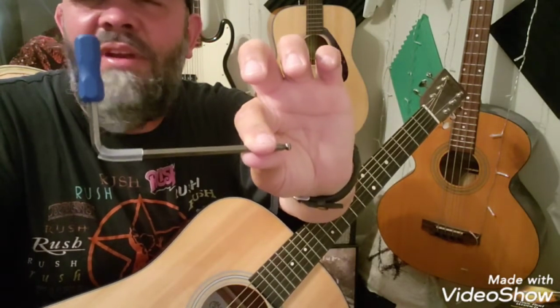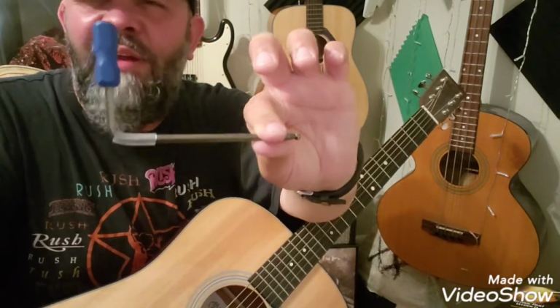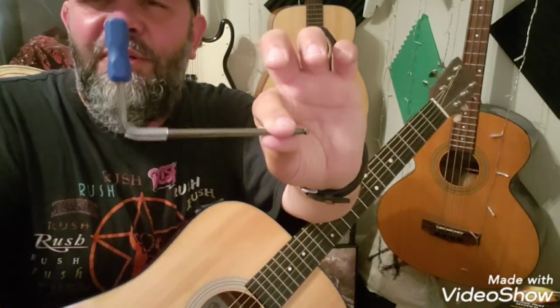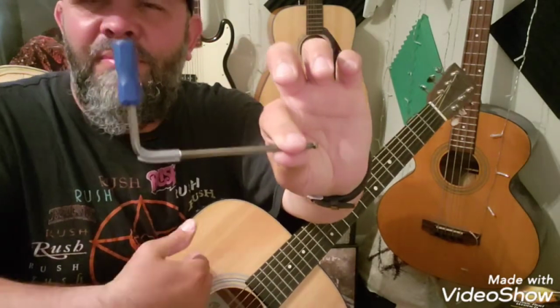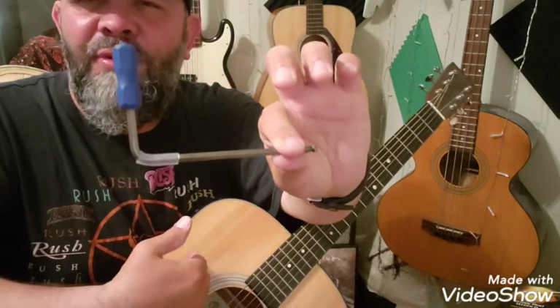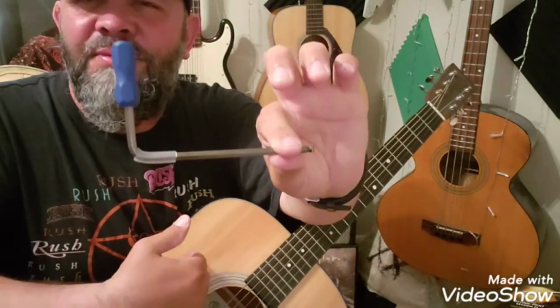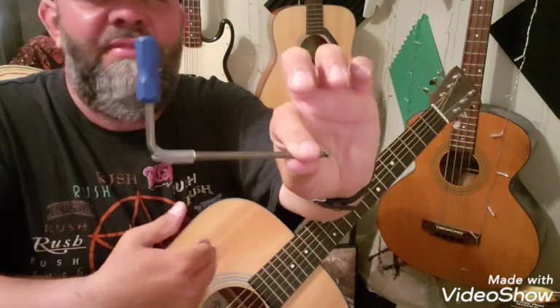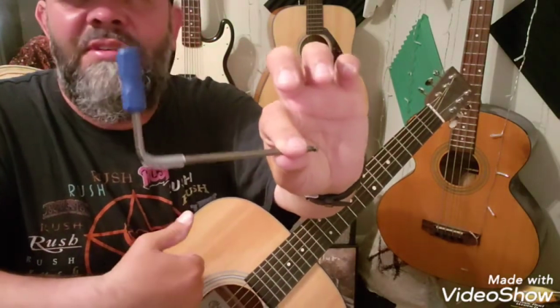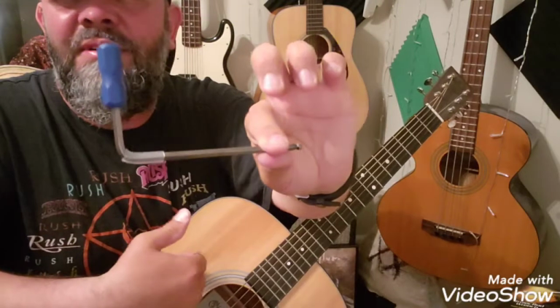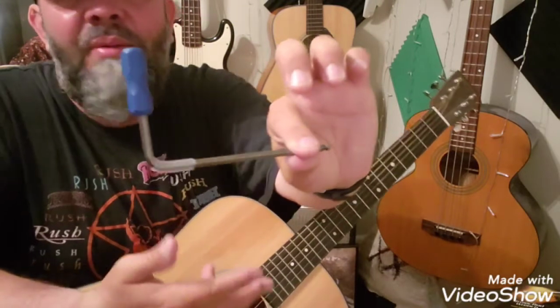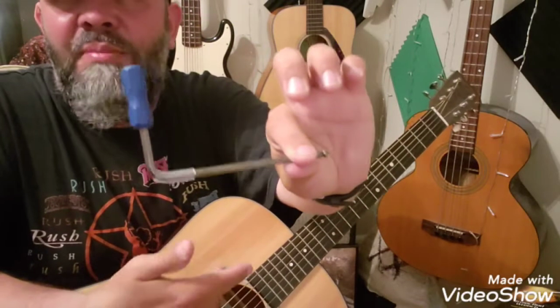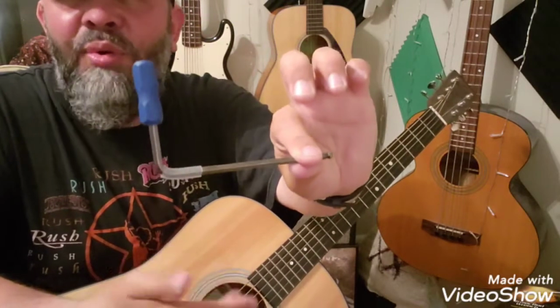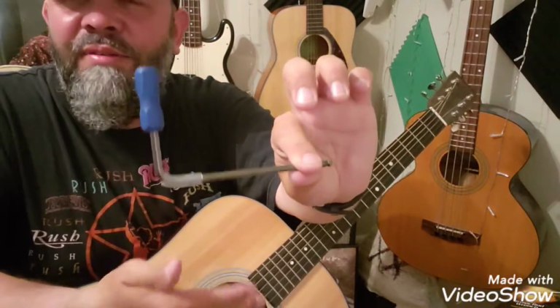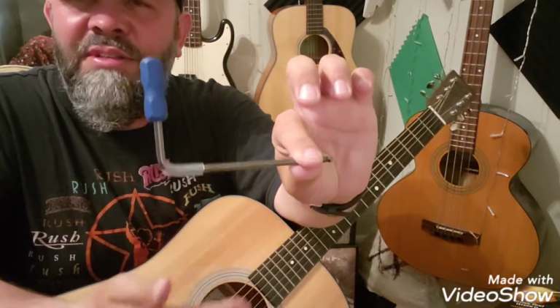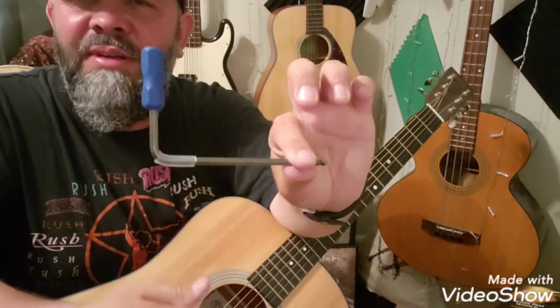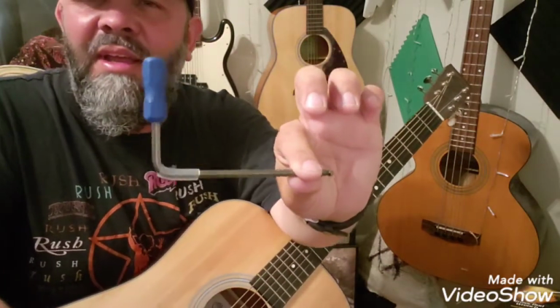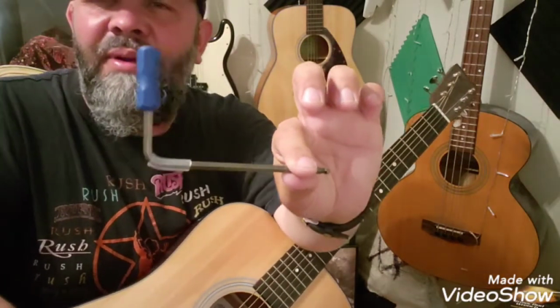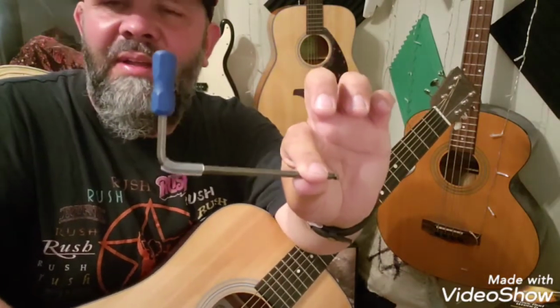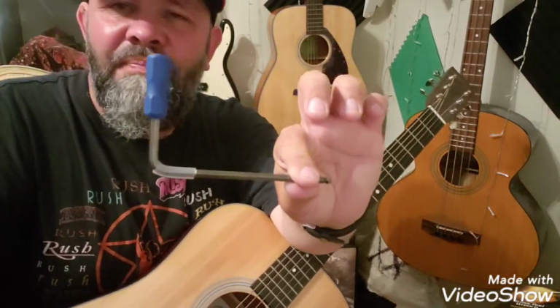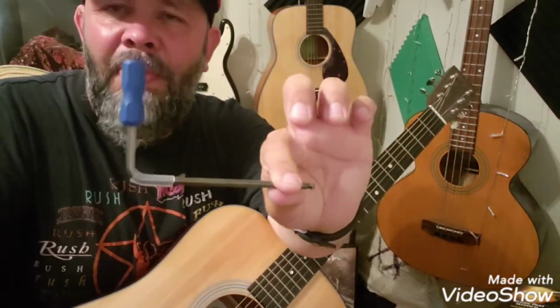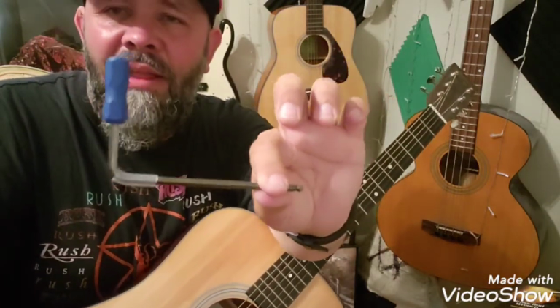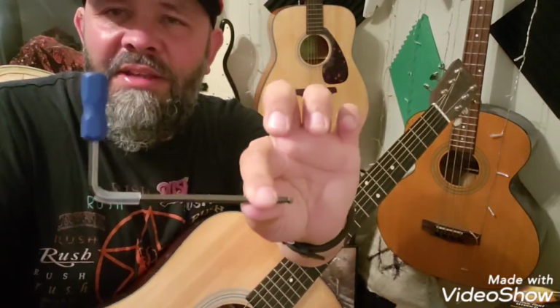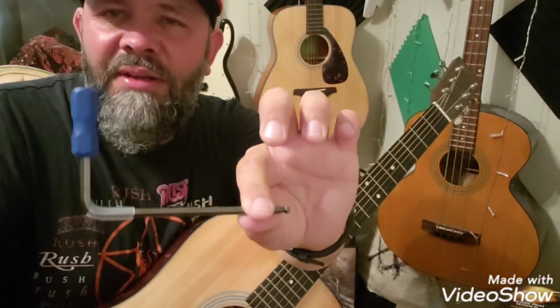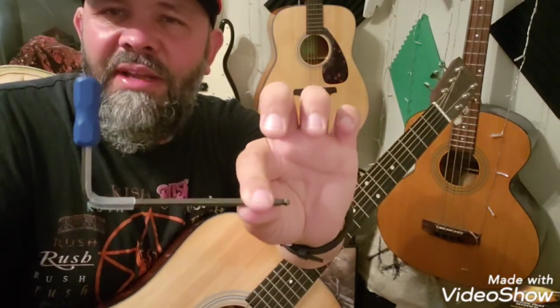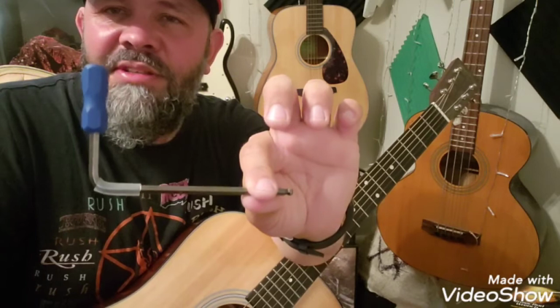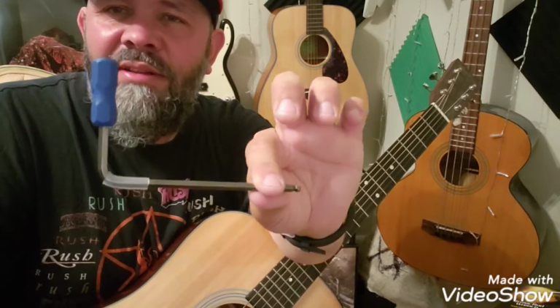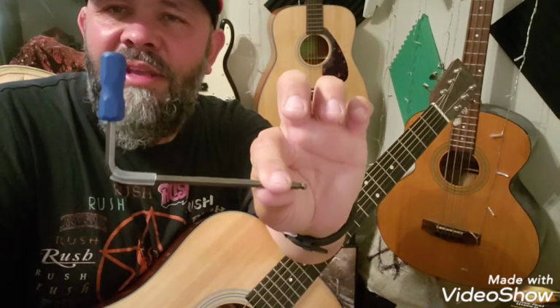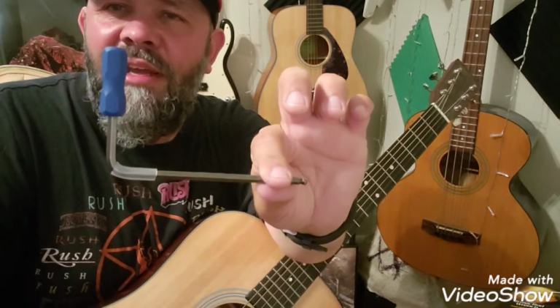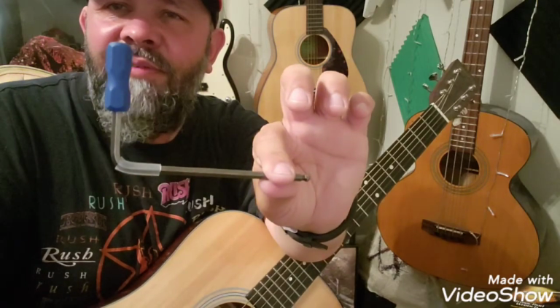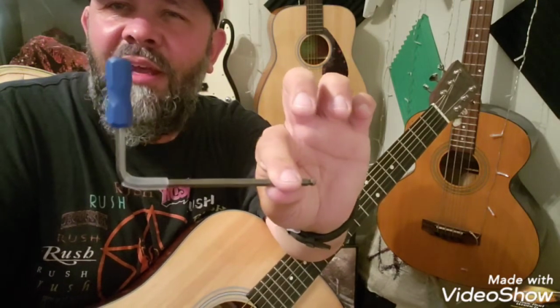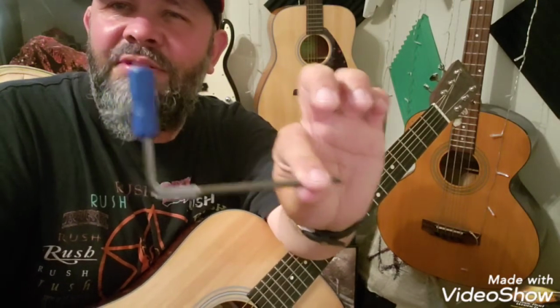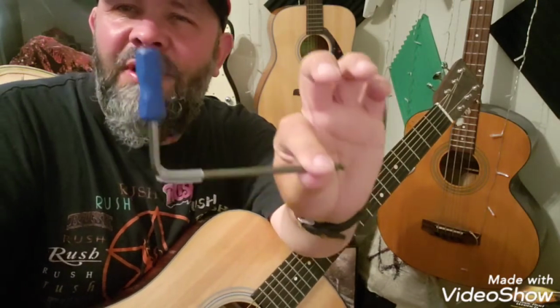I've never owned a Martin before this one. I love this guitar and I'll probably buy more eventually. That's about all I have to say on that. Thank you guys, have a good night, thanks for watching.